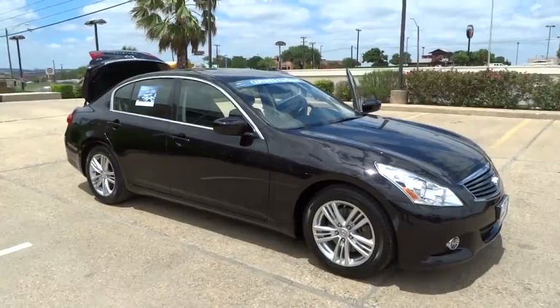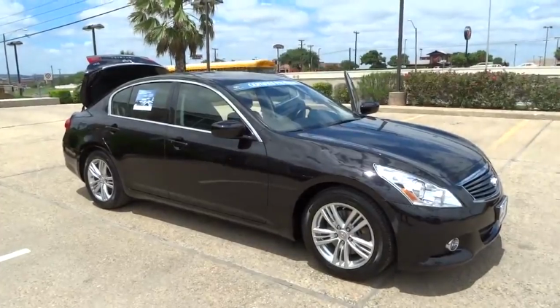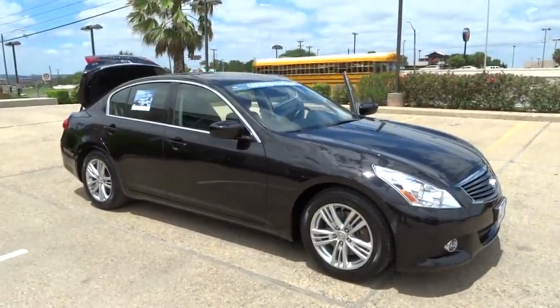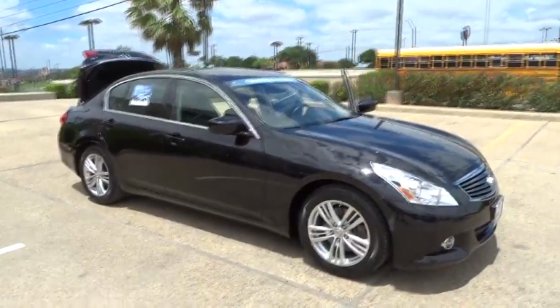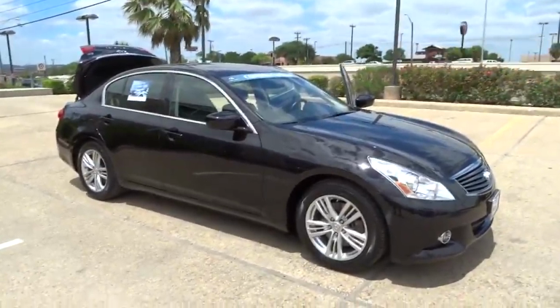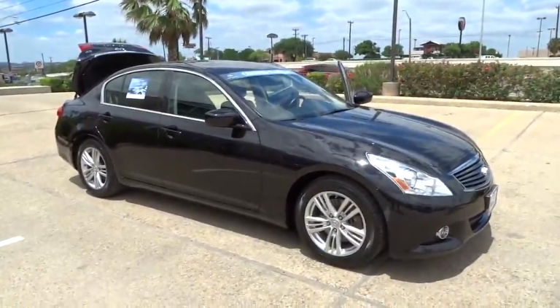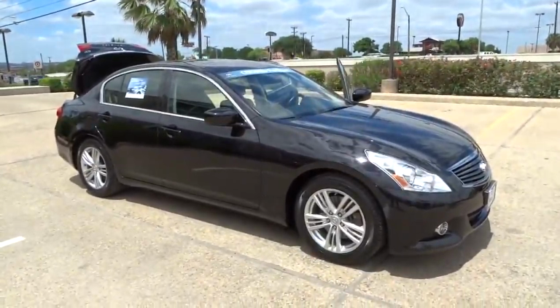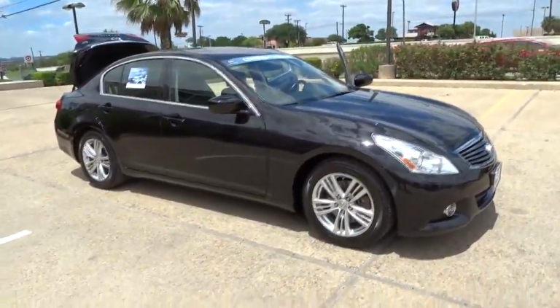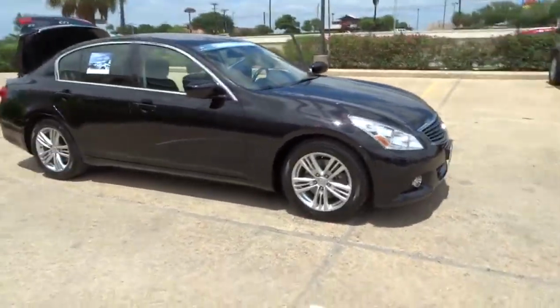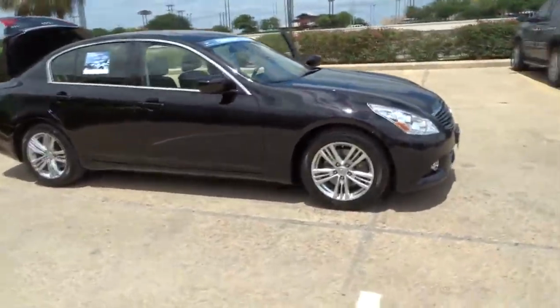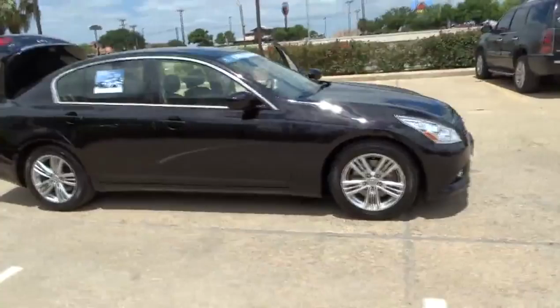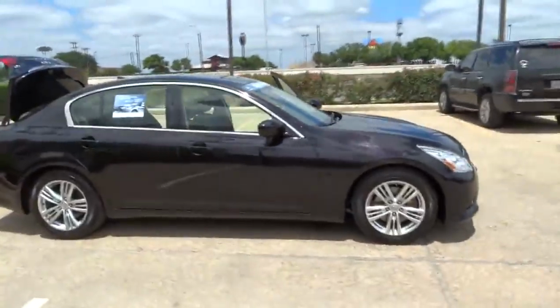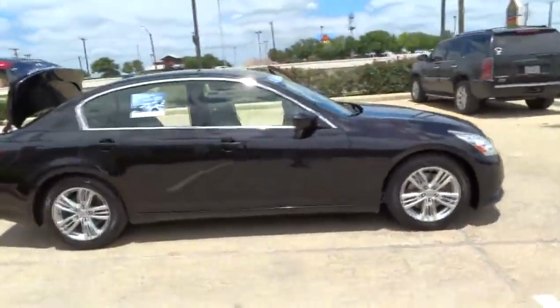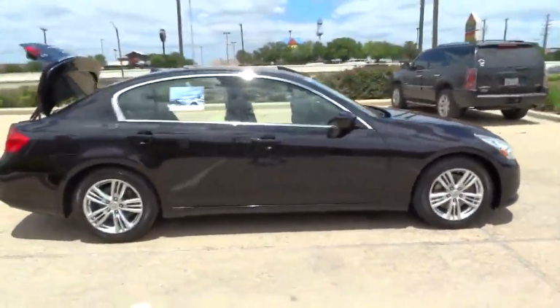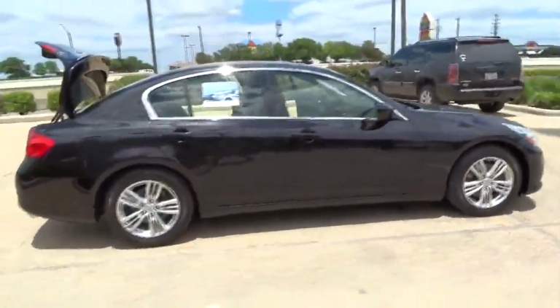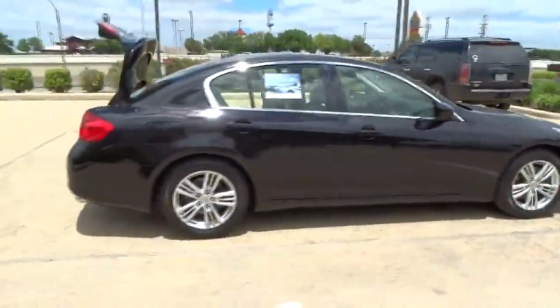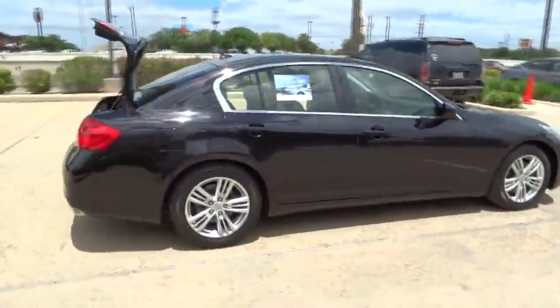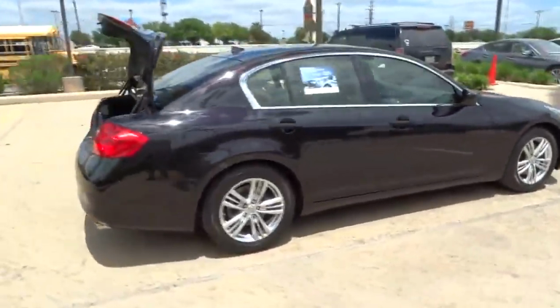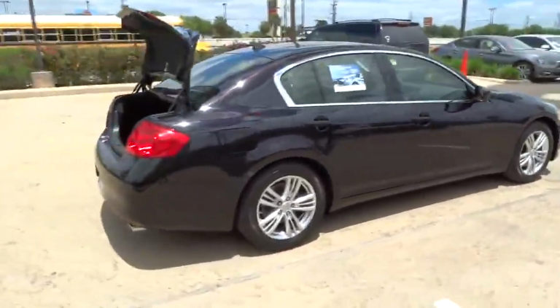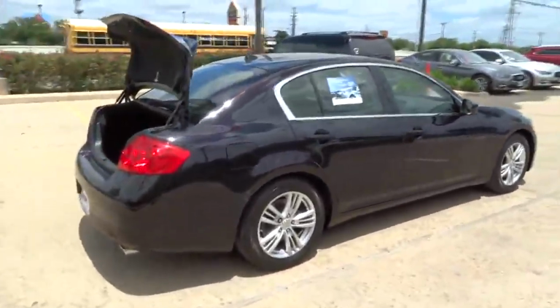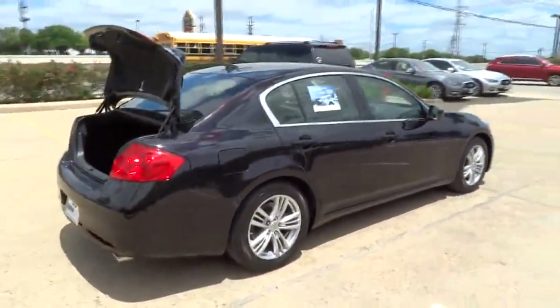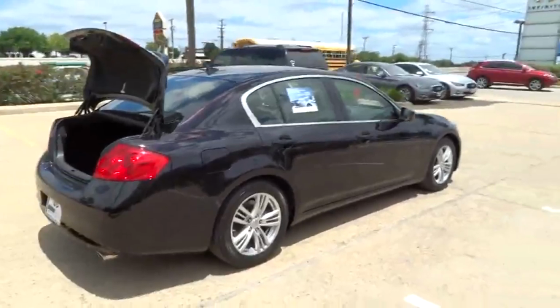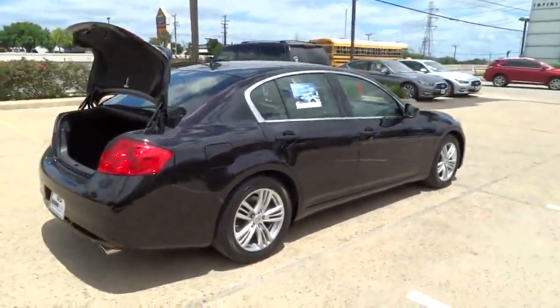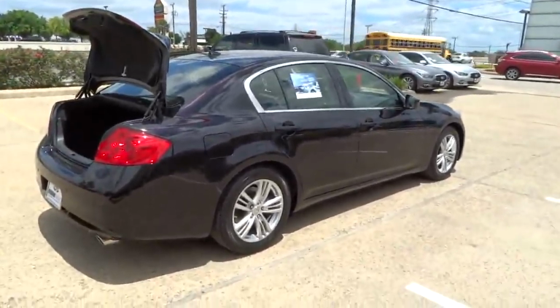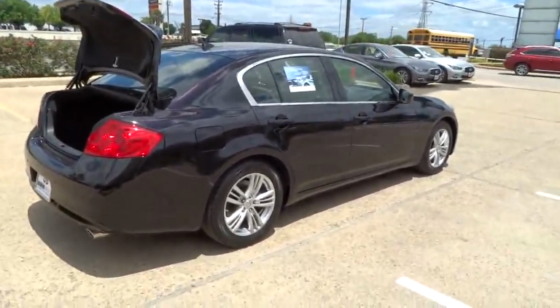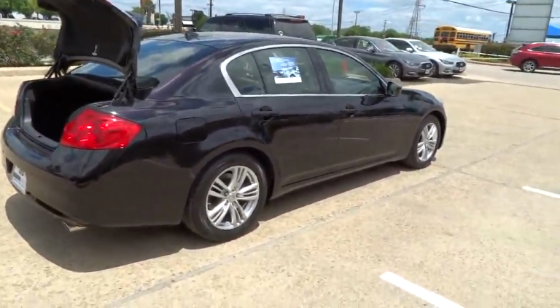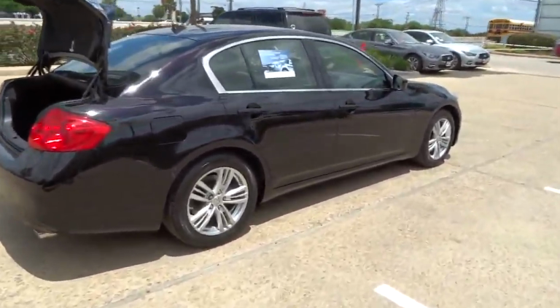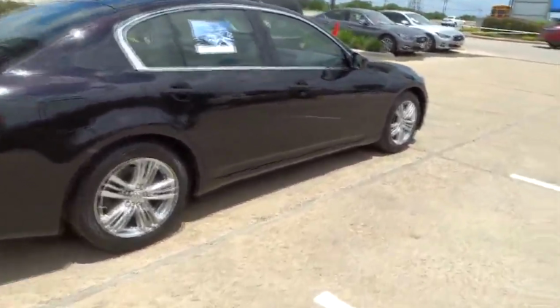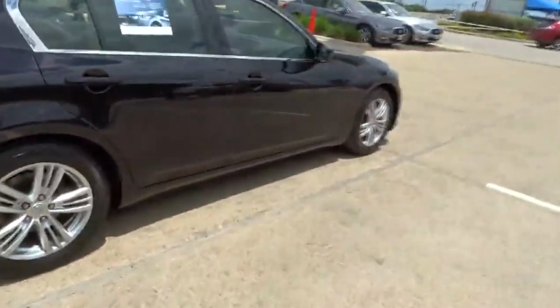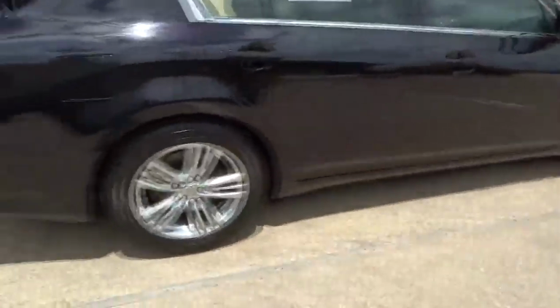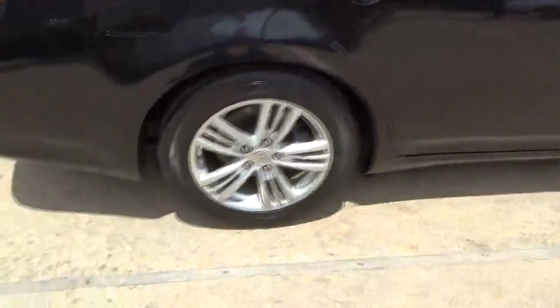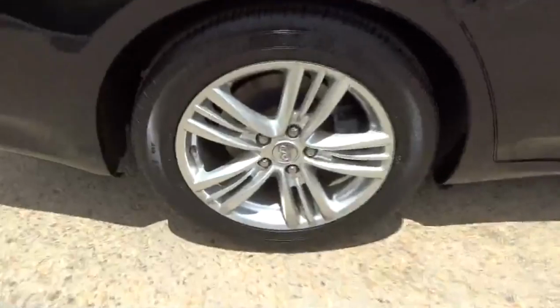The 2013 Infiniti G37. A deeper level of performance, a new level of exhilaration. The car is blistering quick, yet returns 21 miles per gallon overall, and is priced below $30,000.